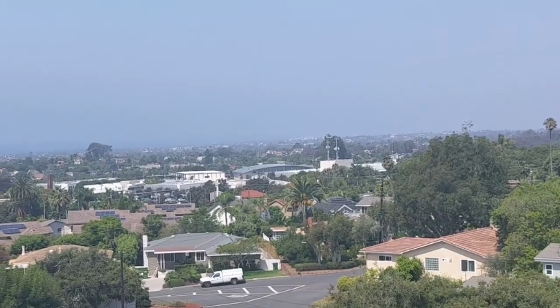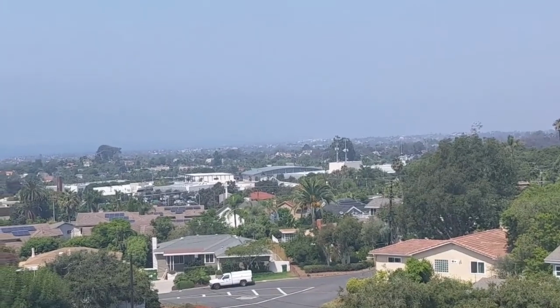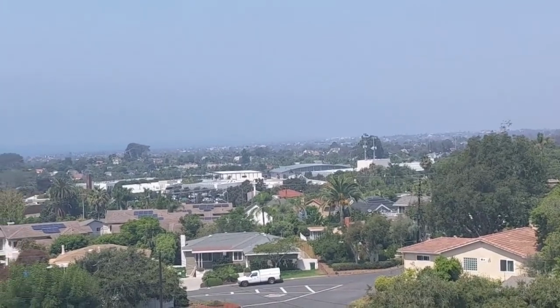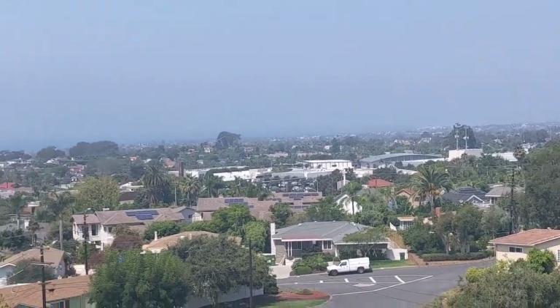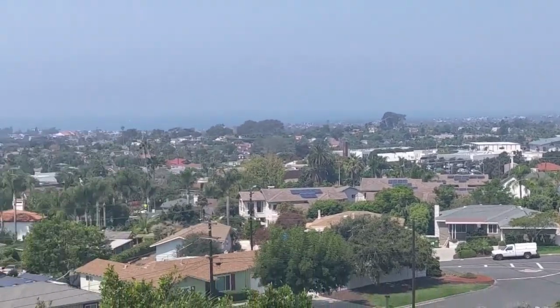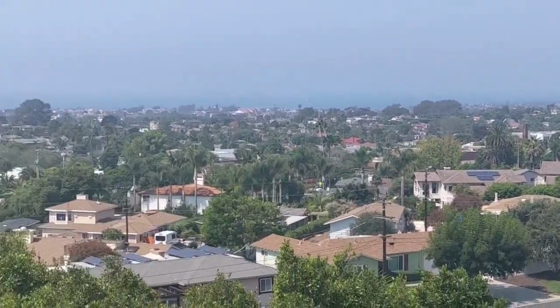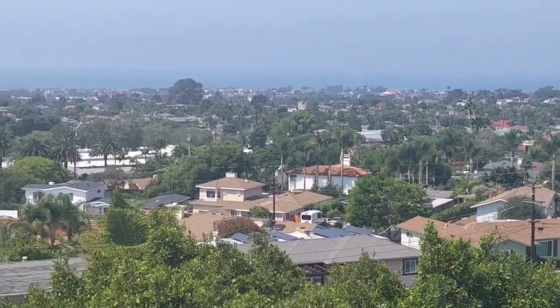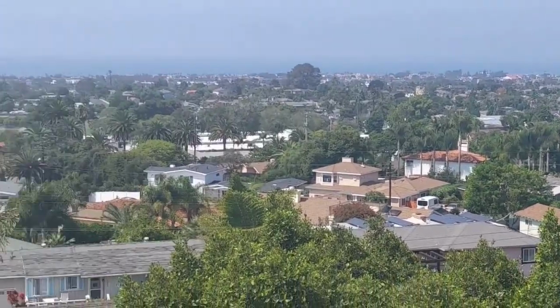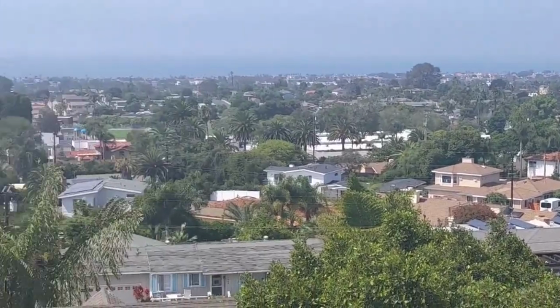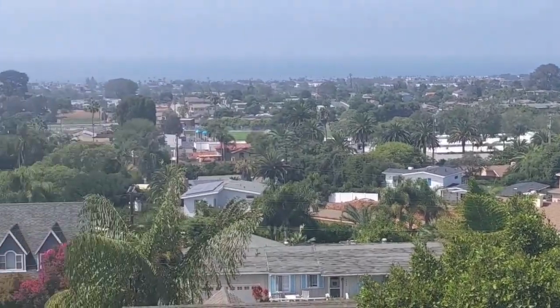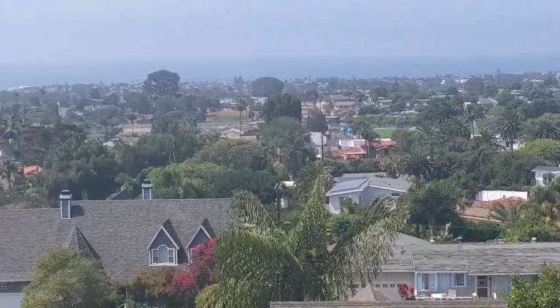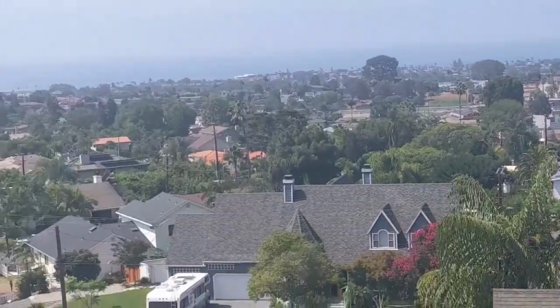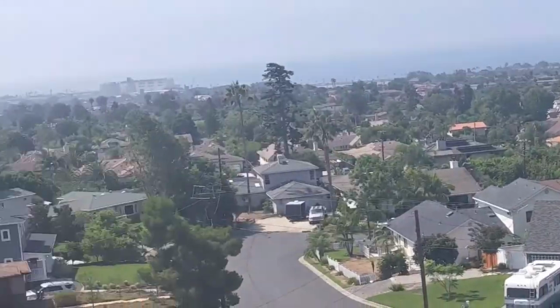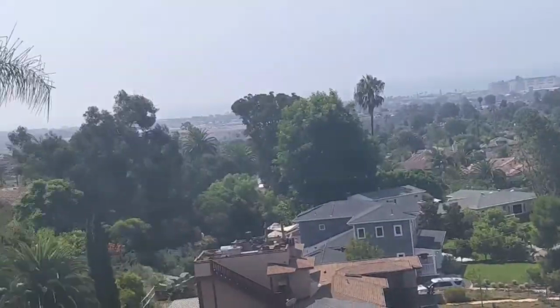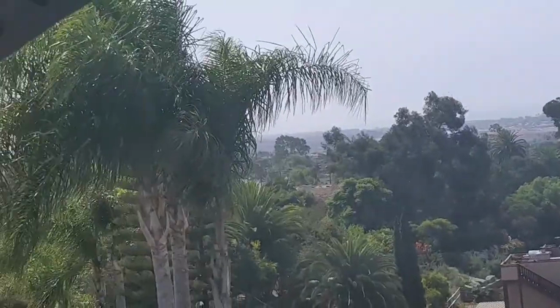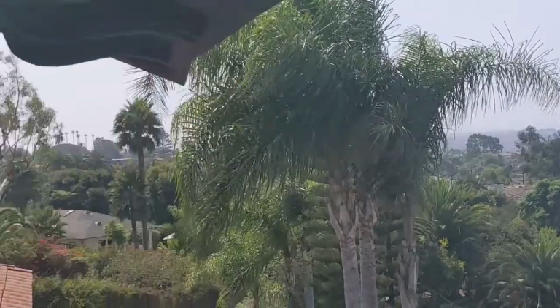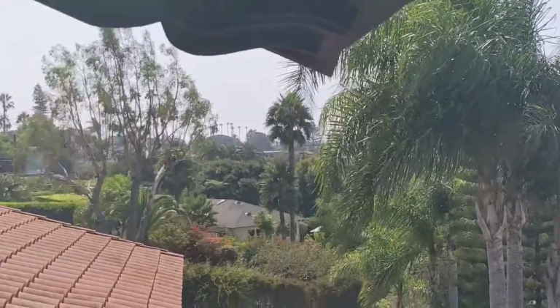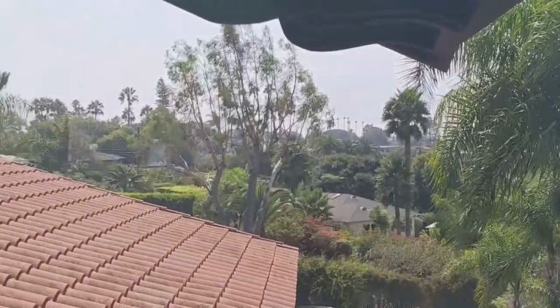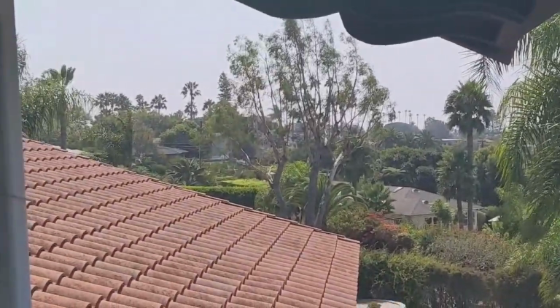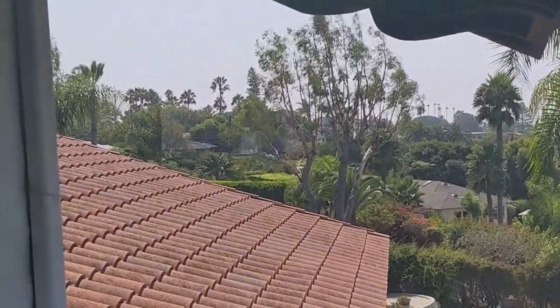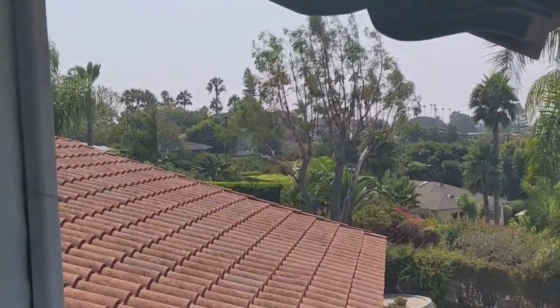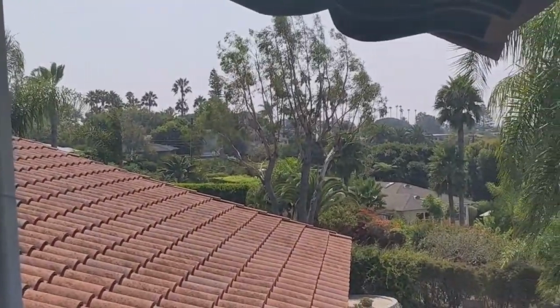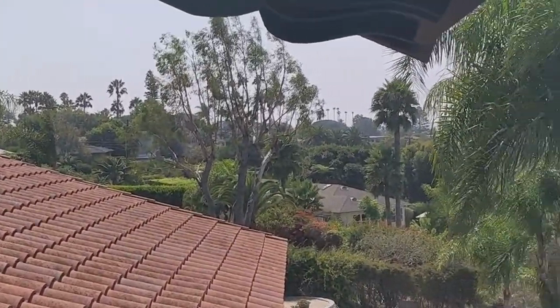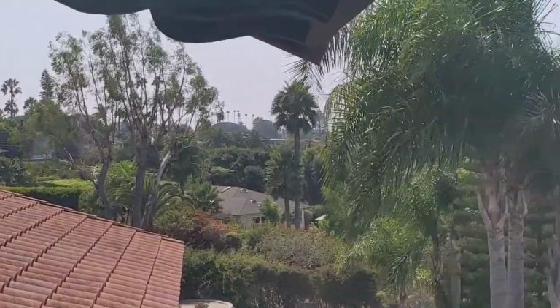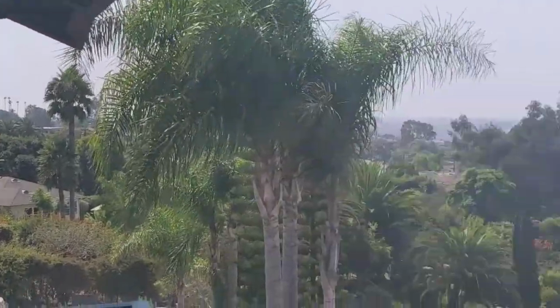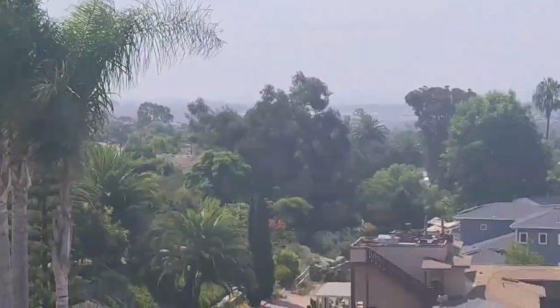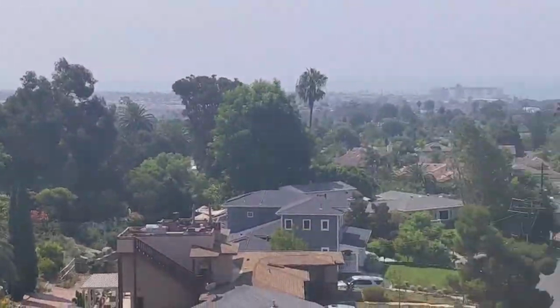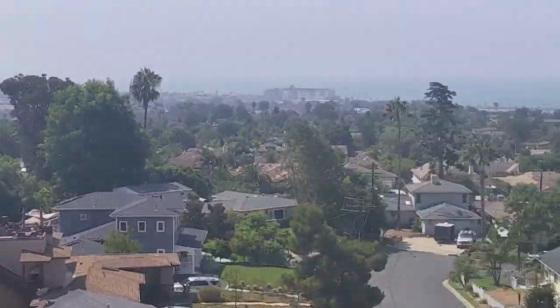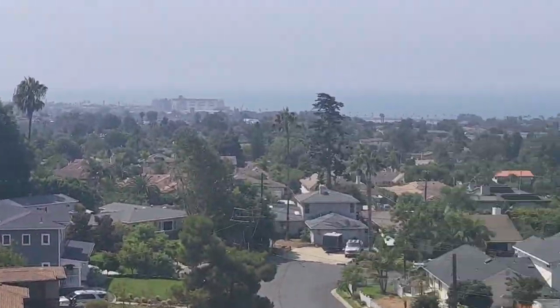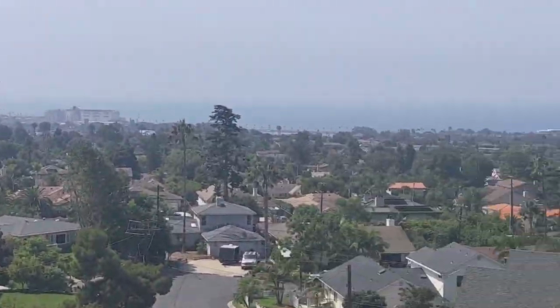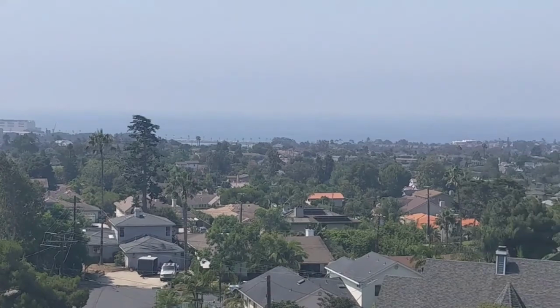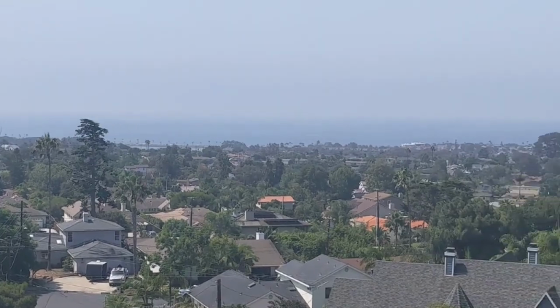Even some of these have enough trees in the way — see all these trees? The neighbors have a little more interference that you don't have here.